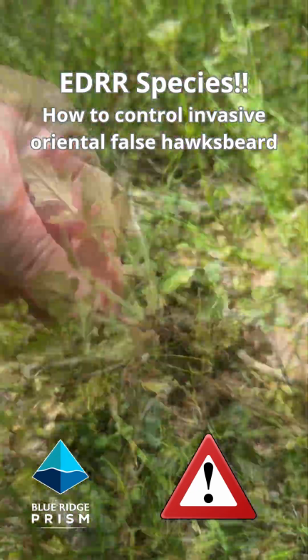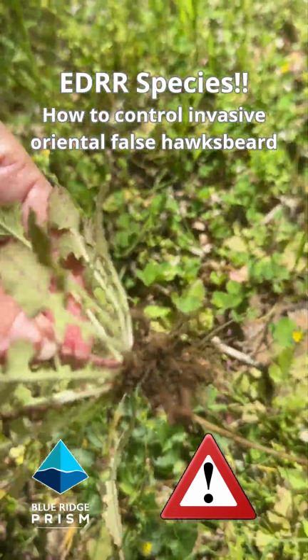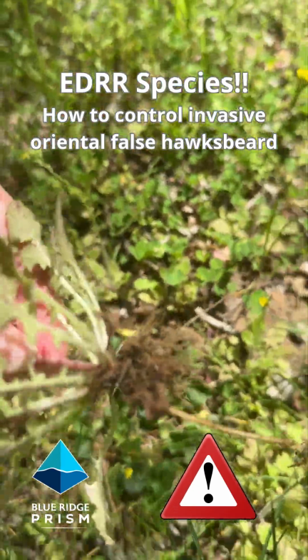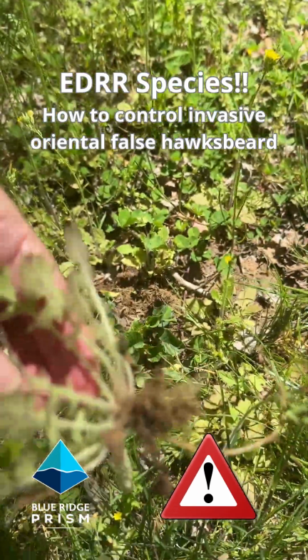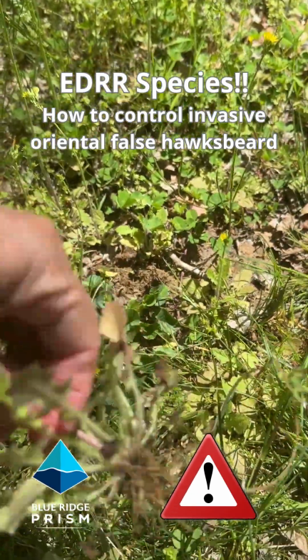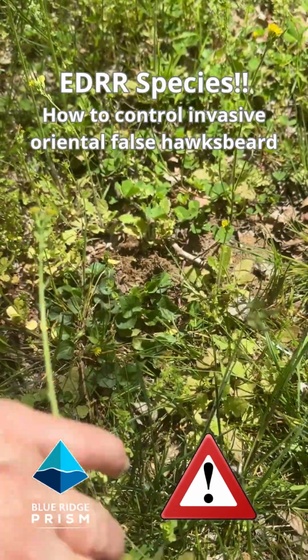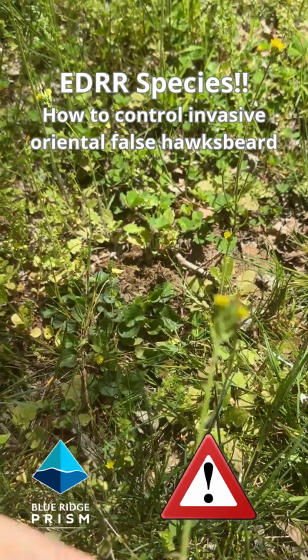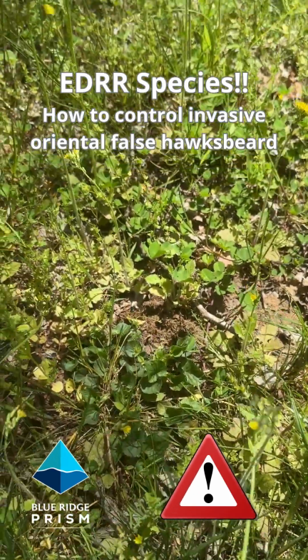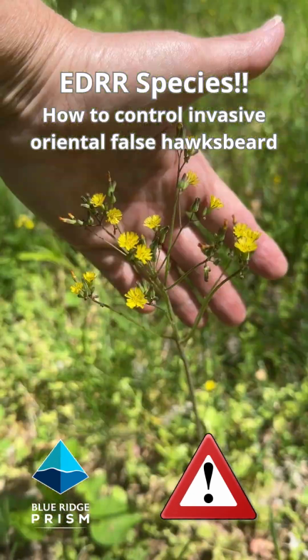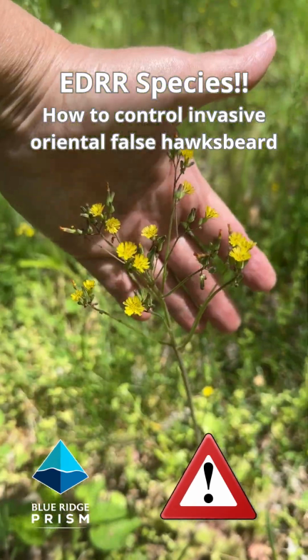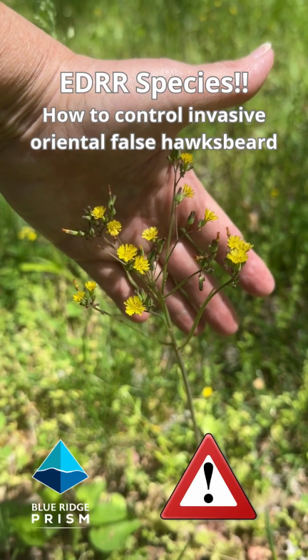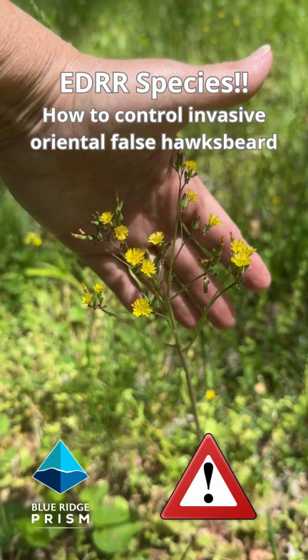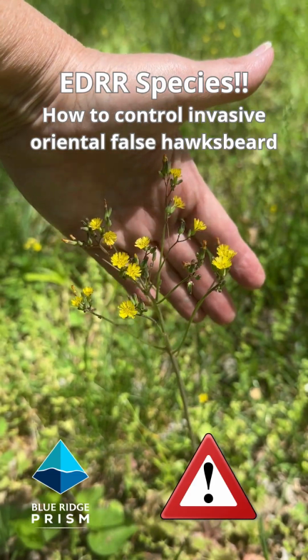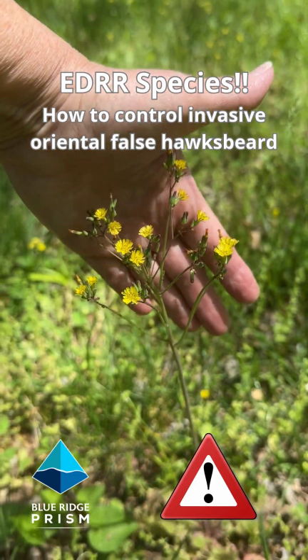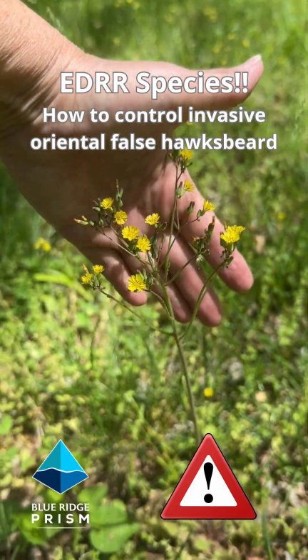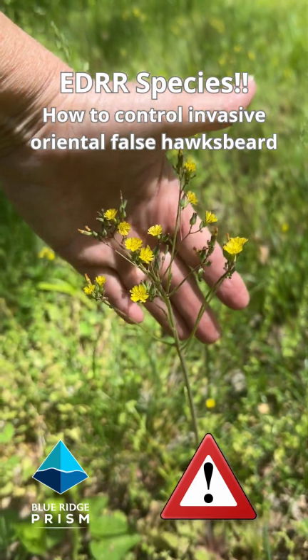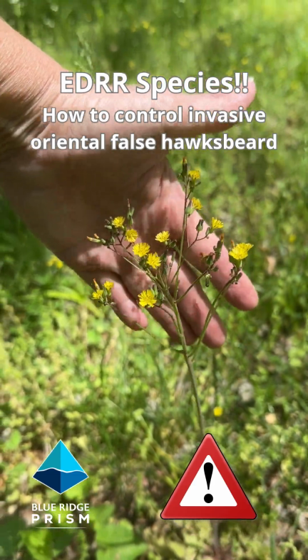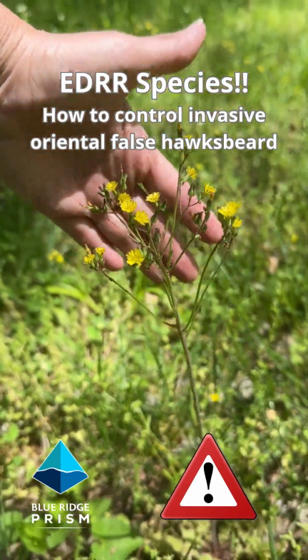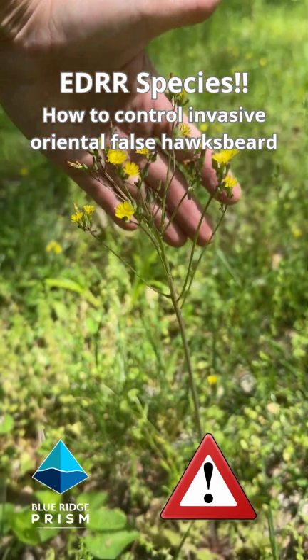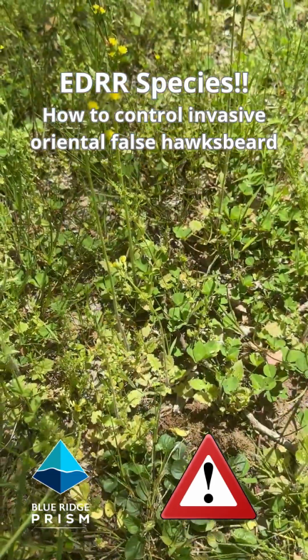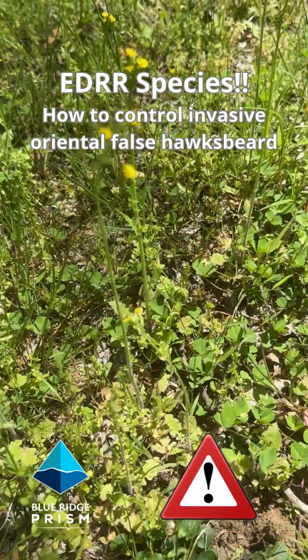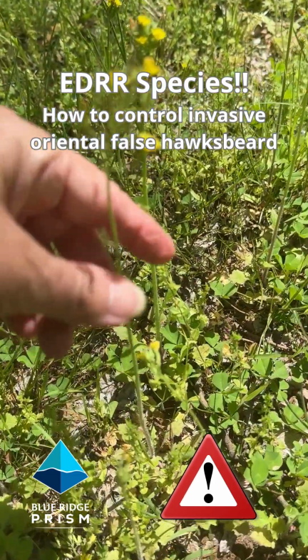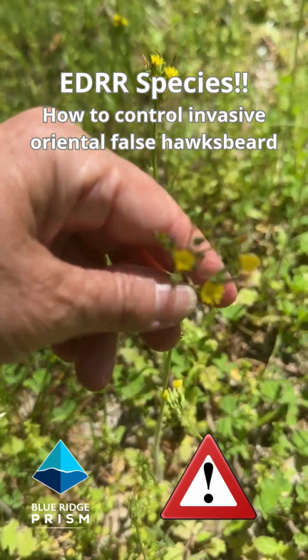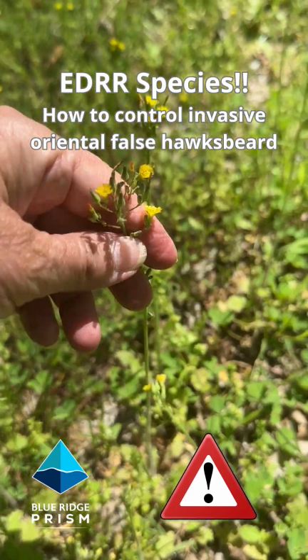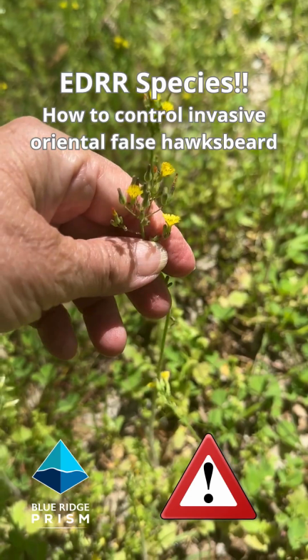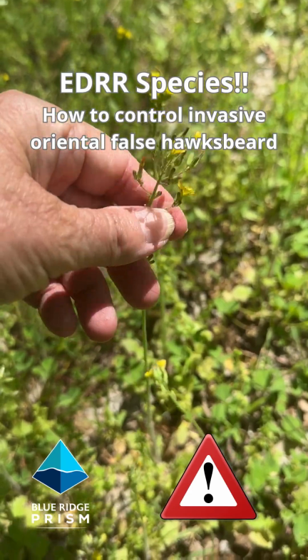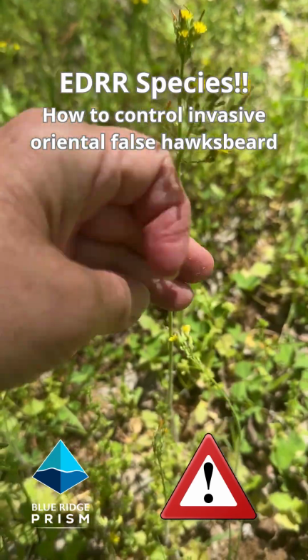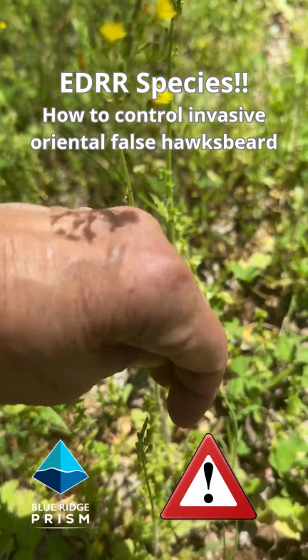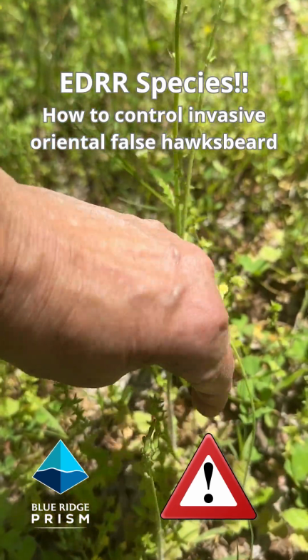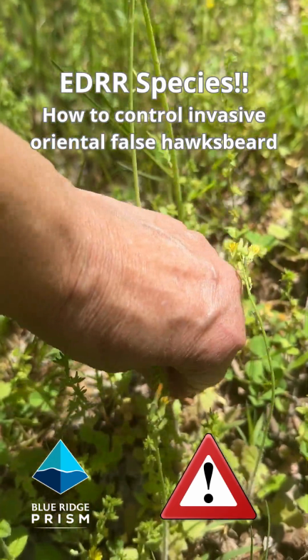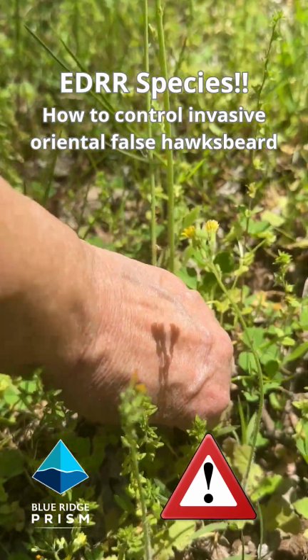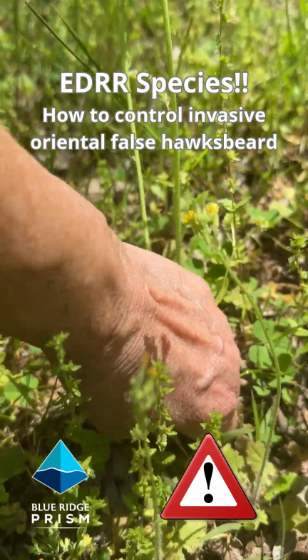You want to get on top of these before they go to seed. When they go to seed, they will look like miniature dandelion puffs. Just like dandelions, those seeds will blow in the wind and it will spread like crazy.